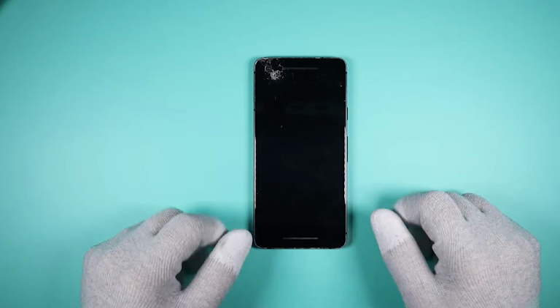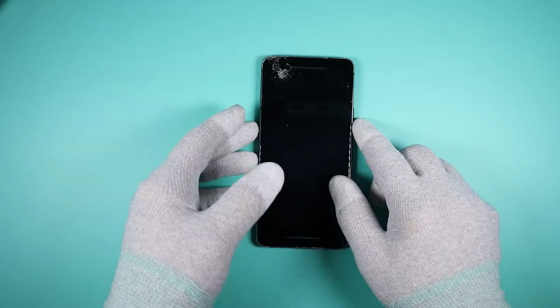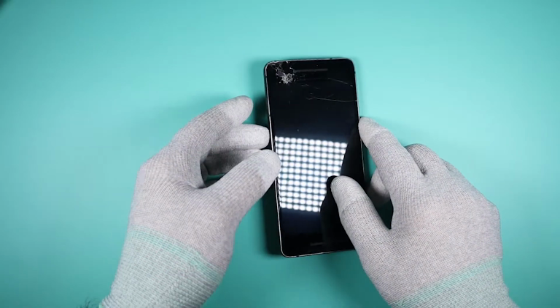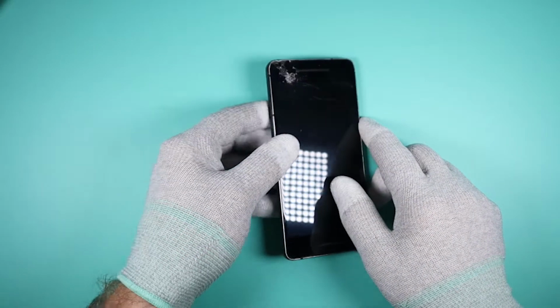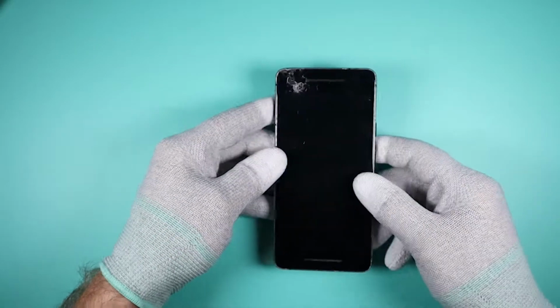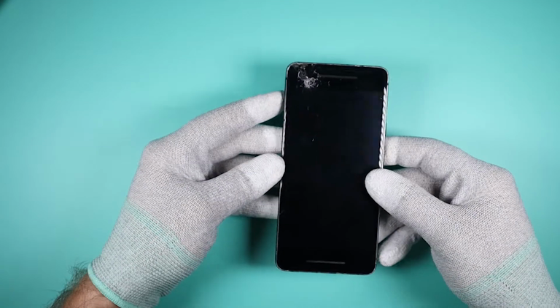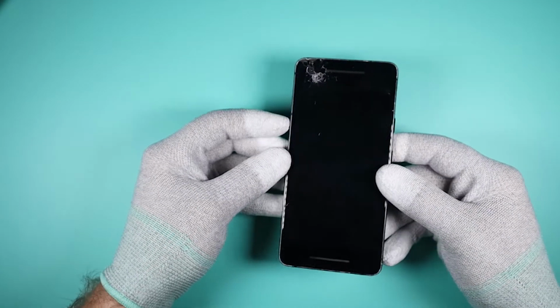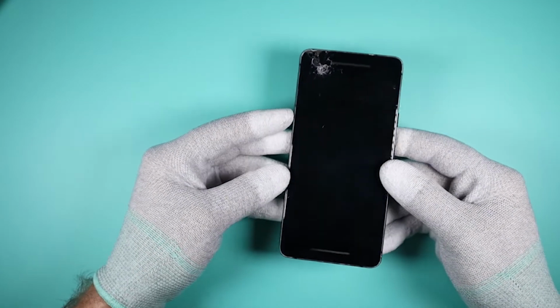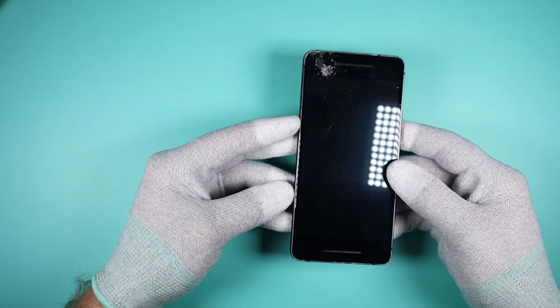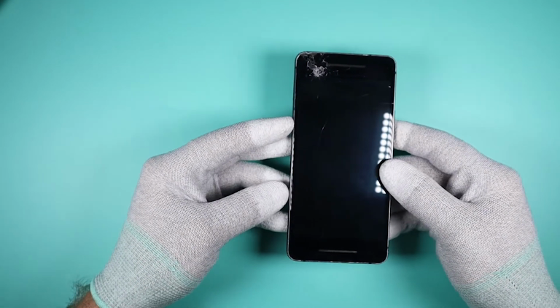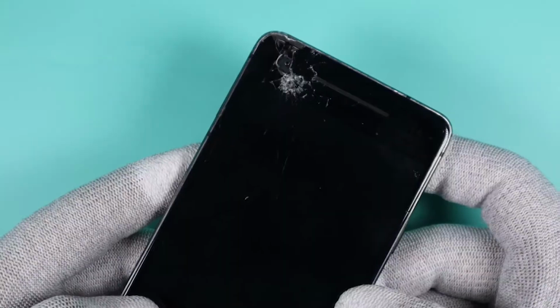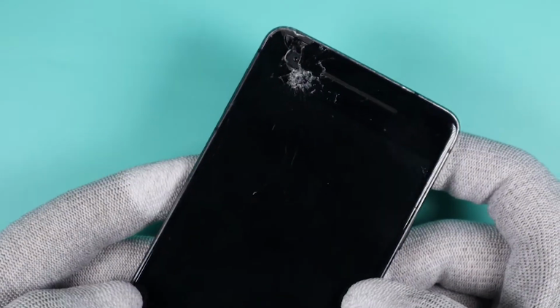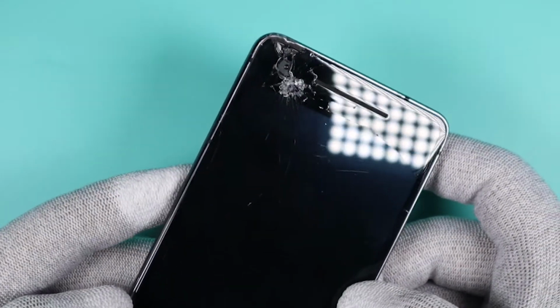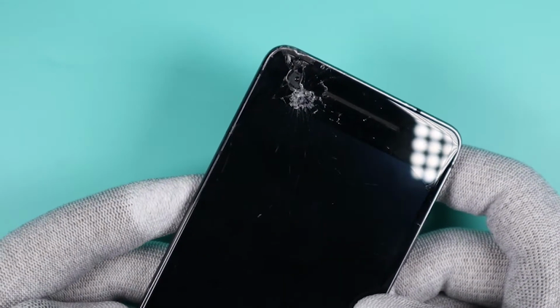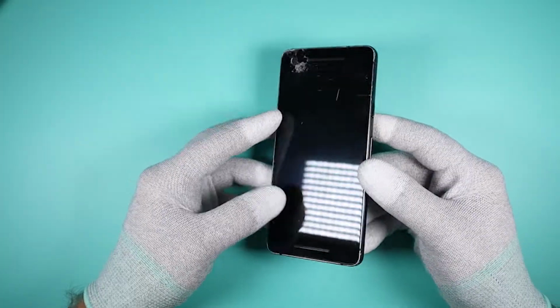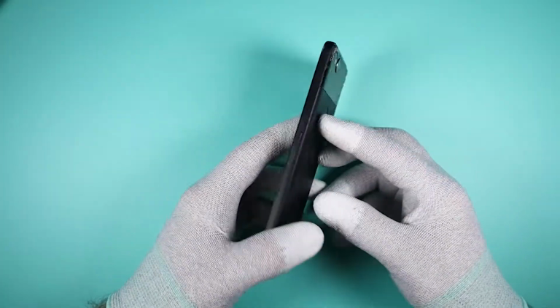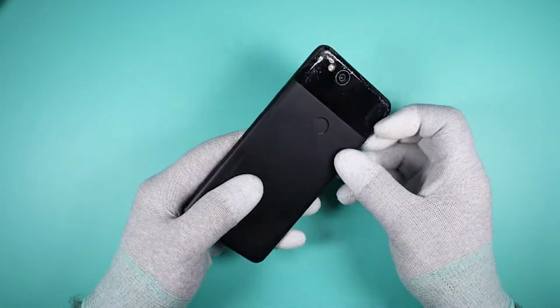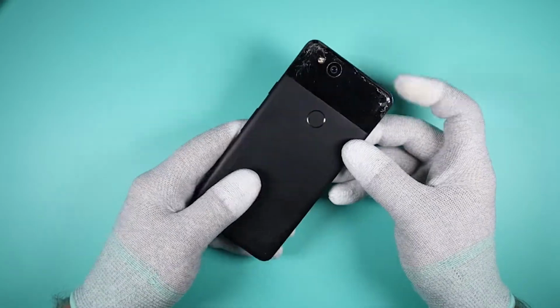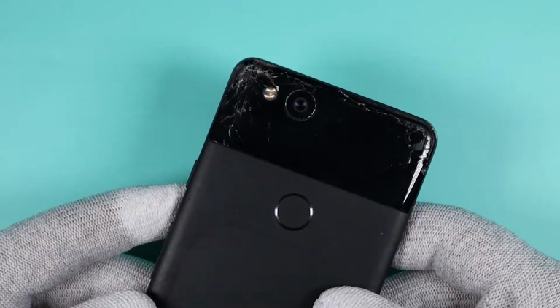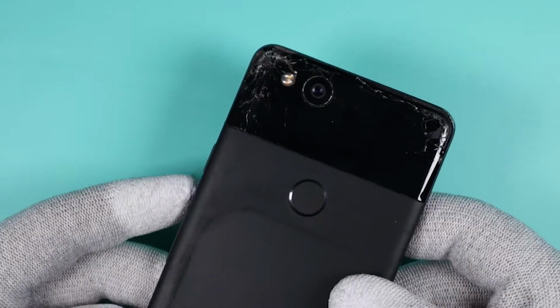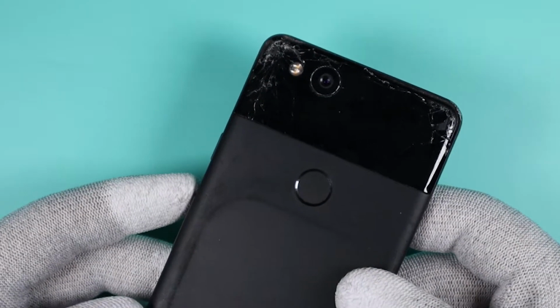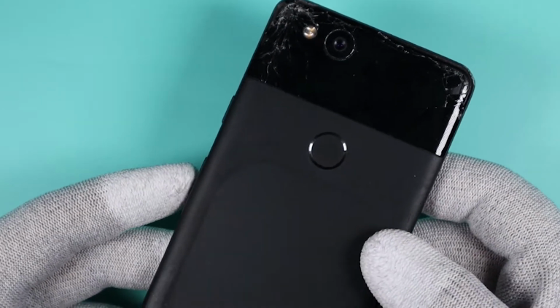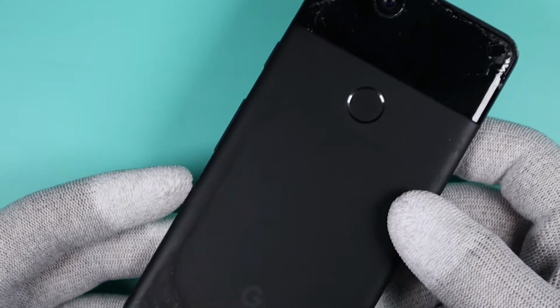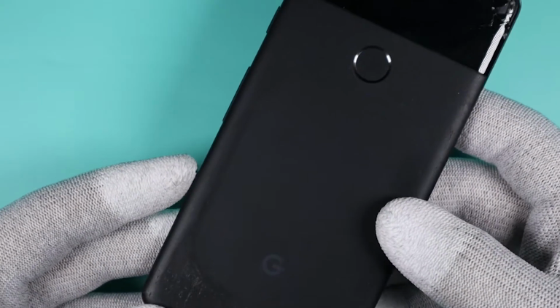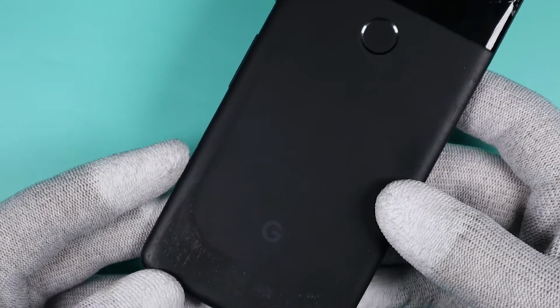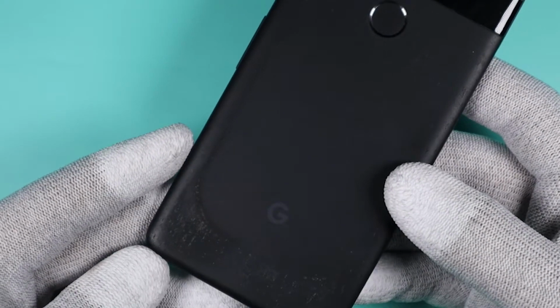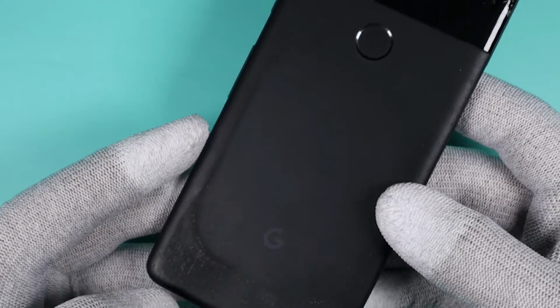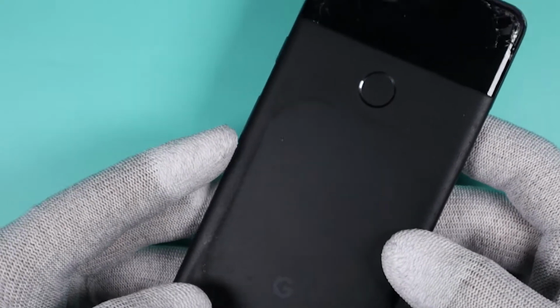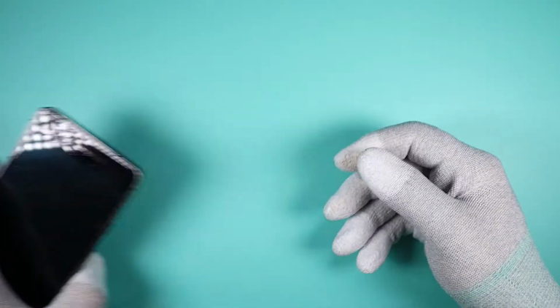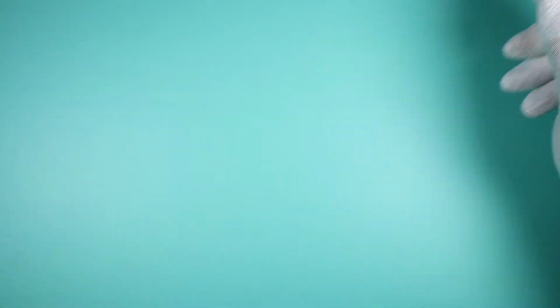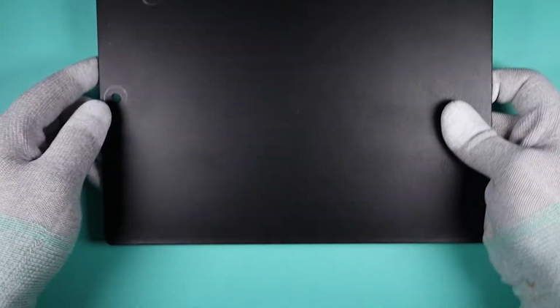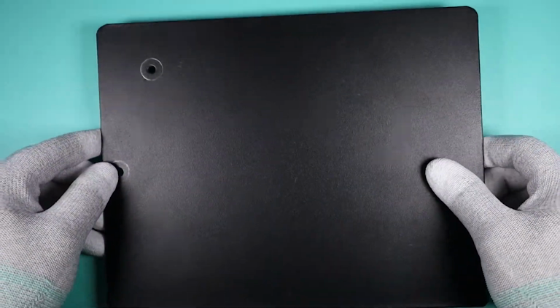Hey everyone, today we'll be doing another restoration video. This time we'll be on this Google Pixel 2. This thing has a damaged LCD, cracked front and back glass, and the frame is just in bad shape. So I thought this would make a great restoration video. Let's get into it.